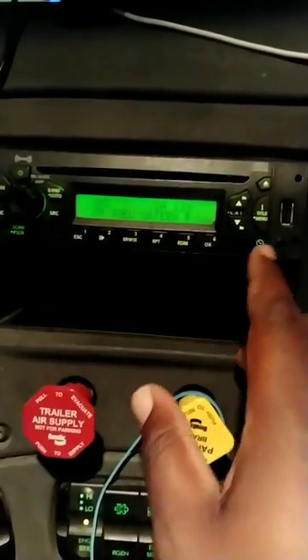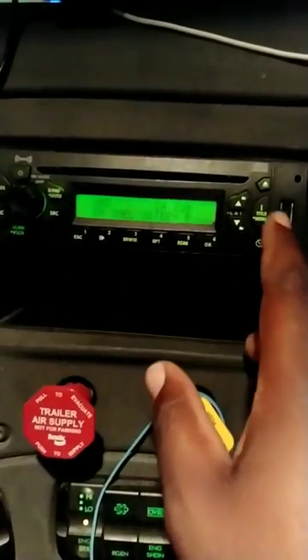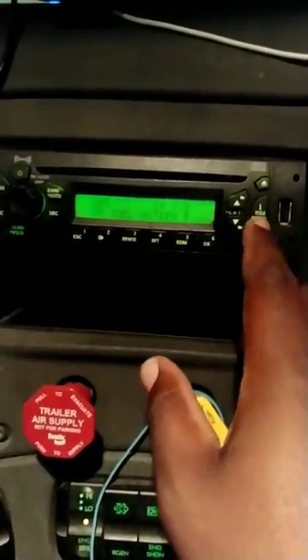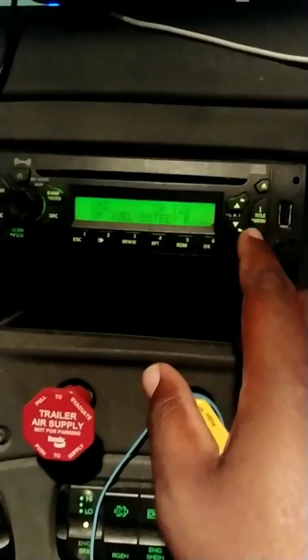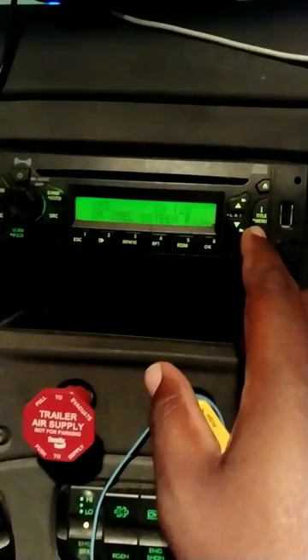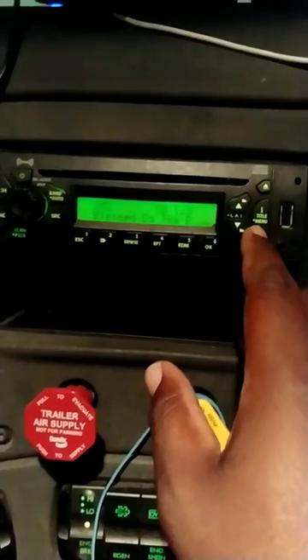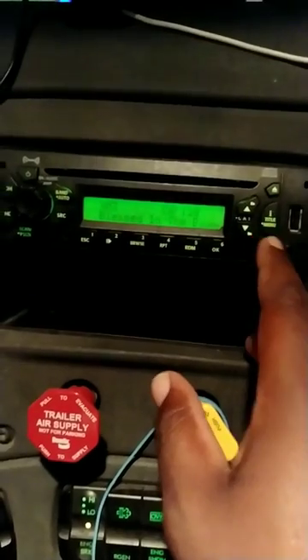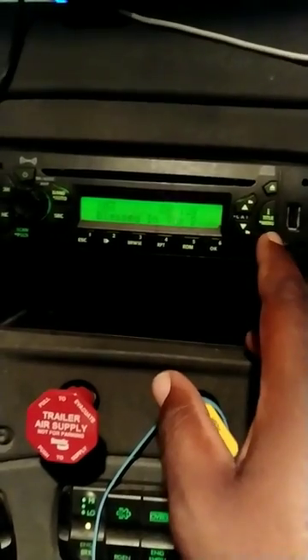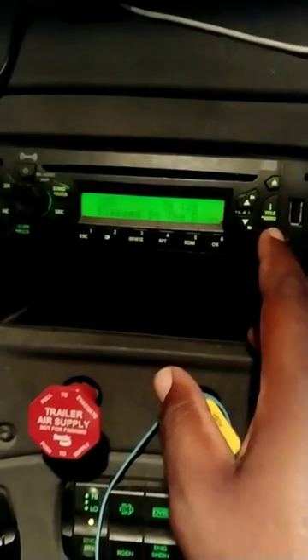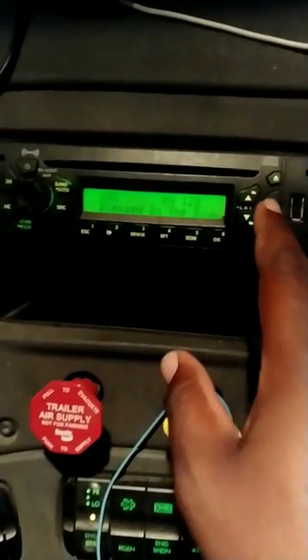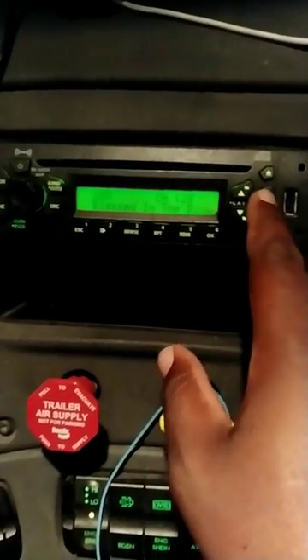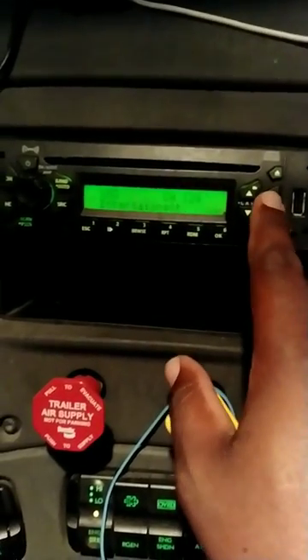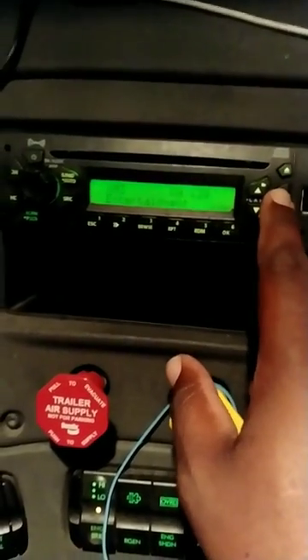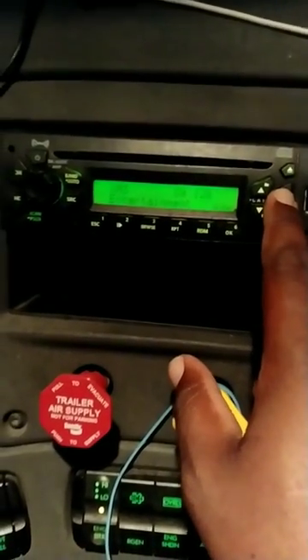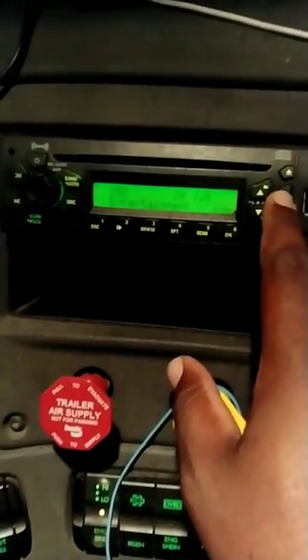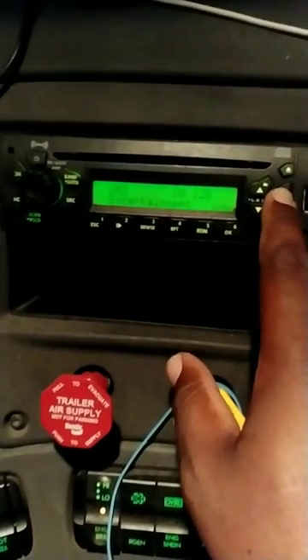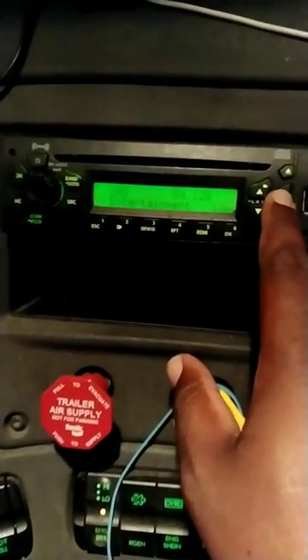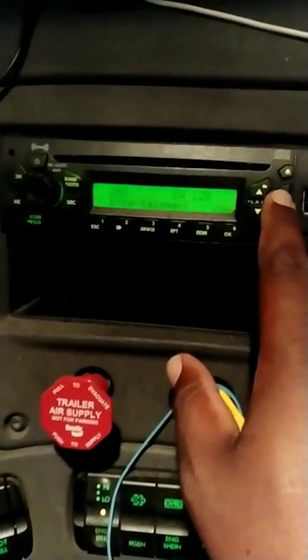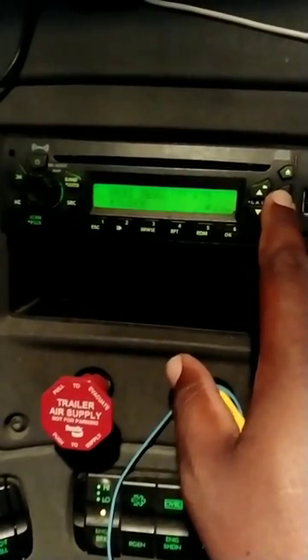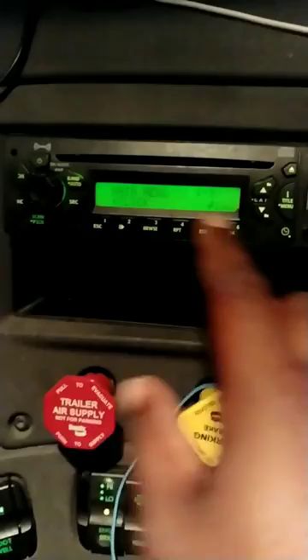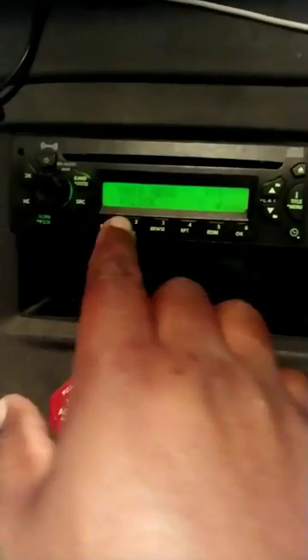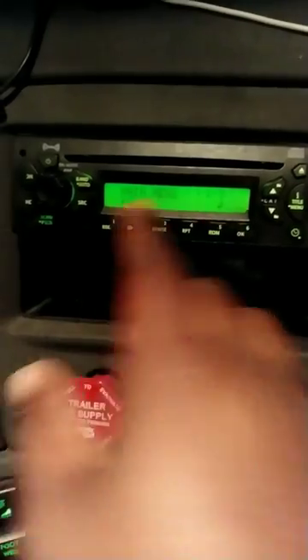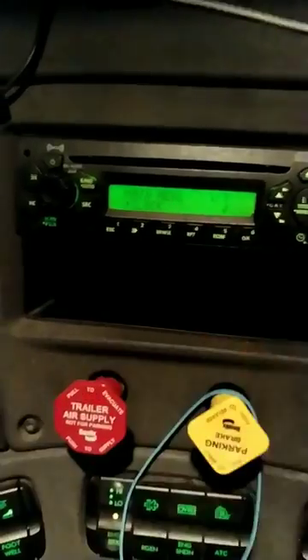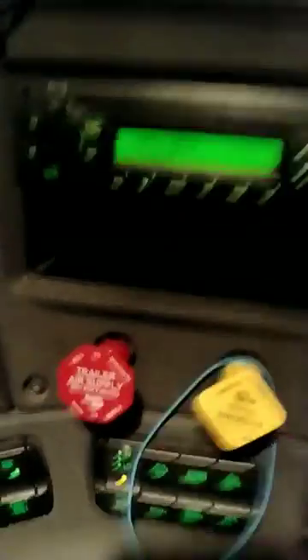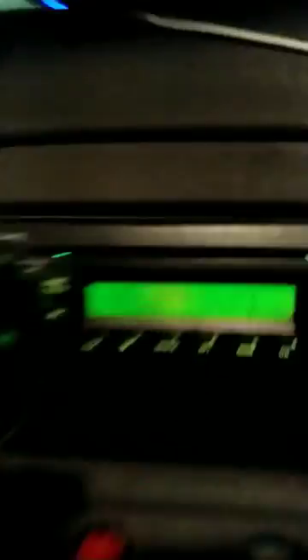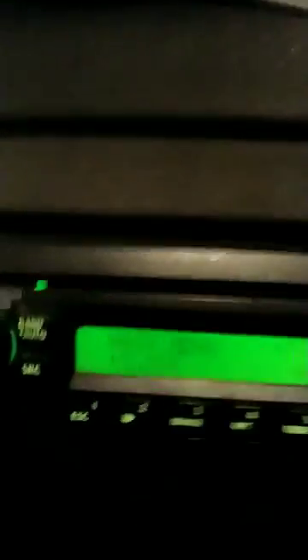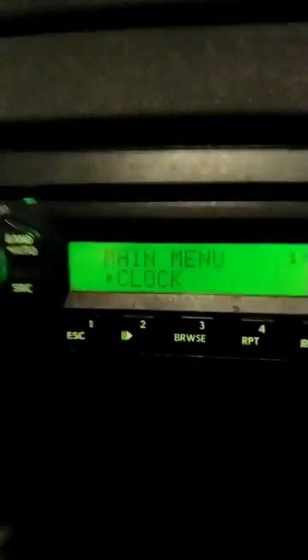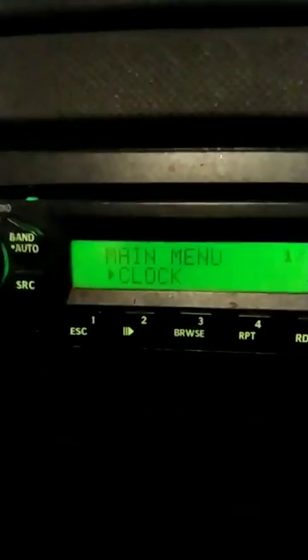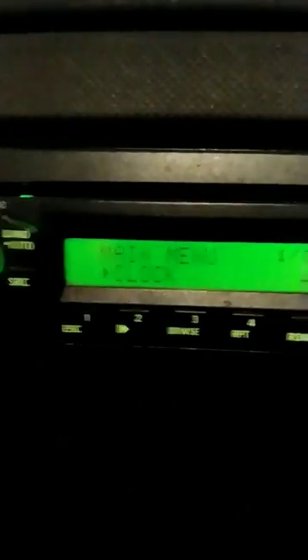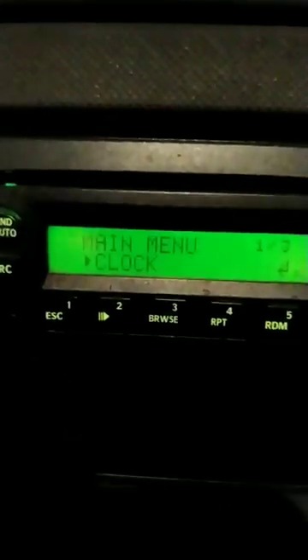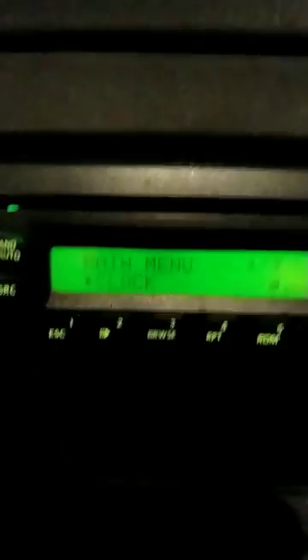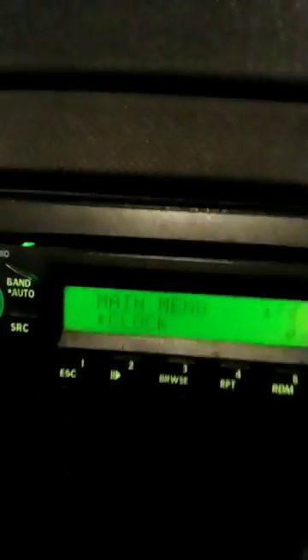you go right here to the title and menu button. You hold it down. Now you see it has menu and clock.